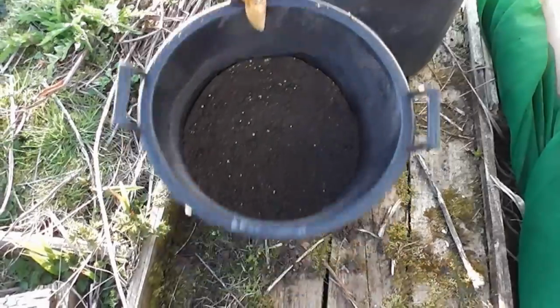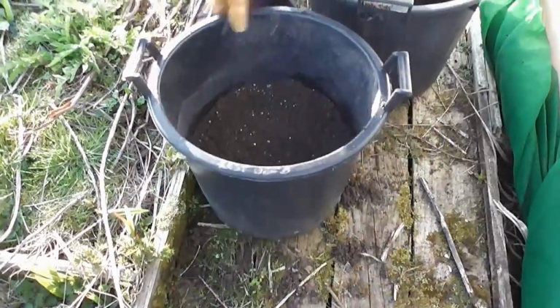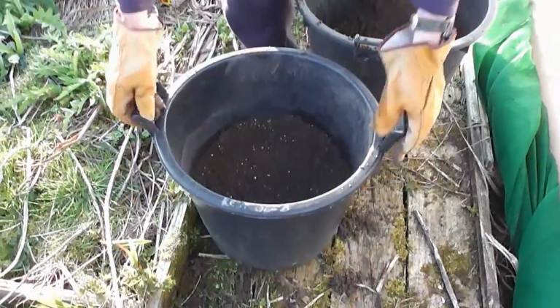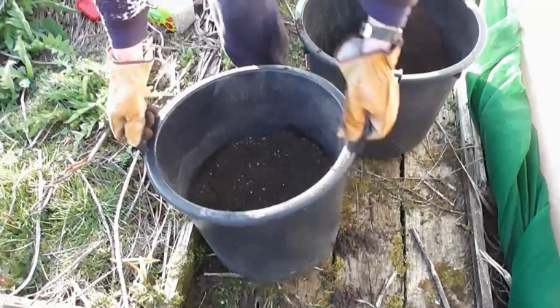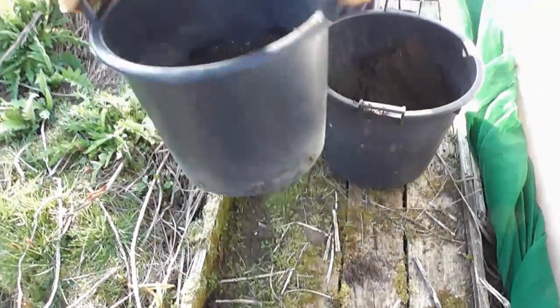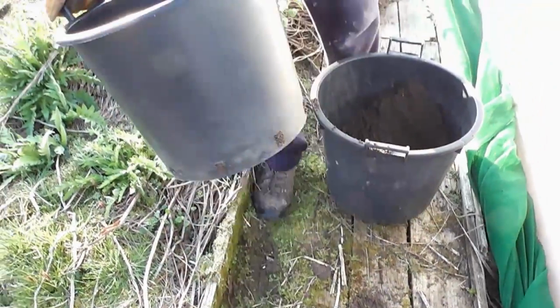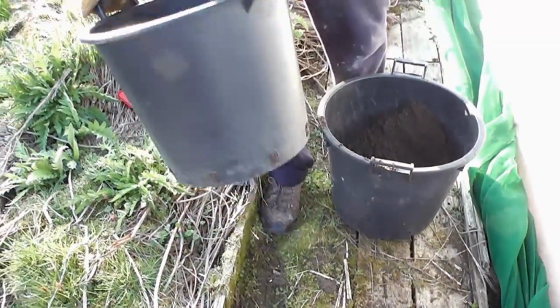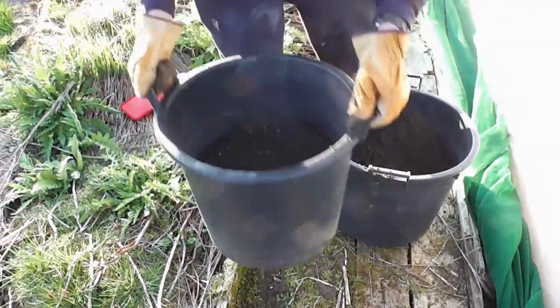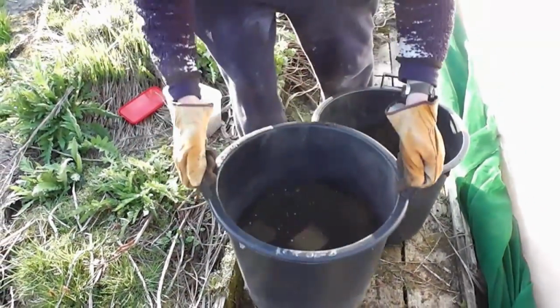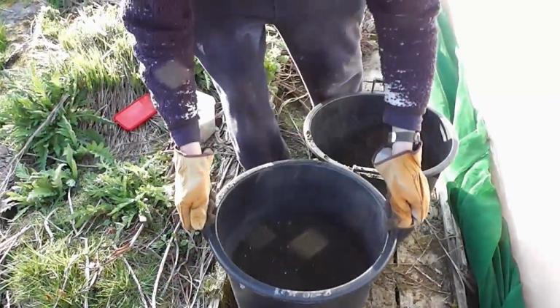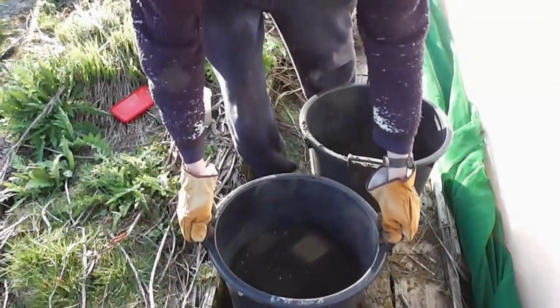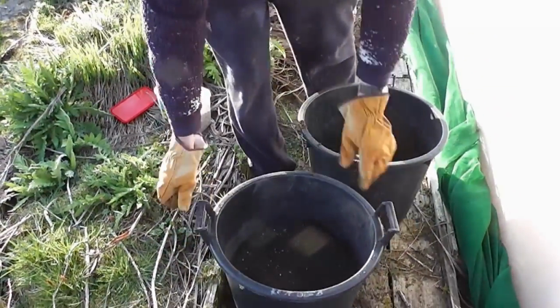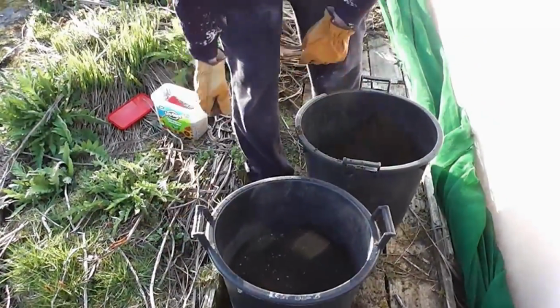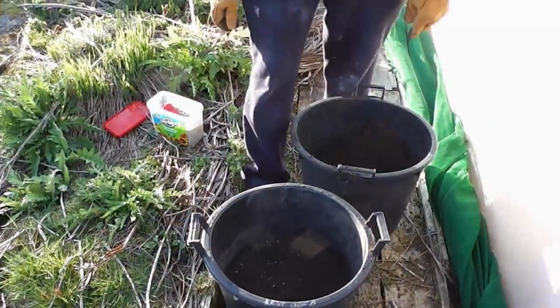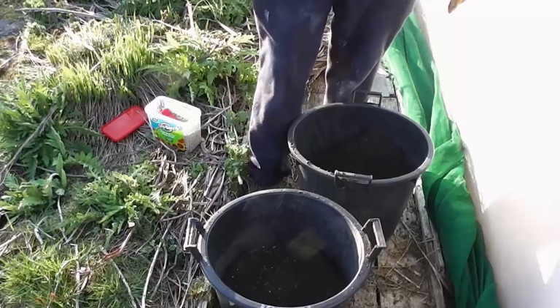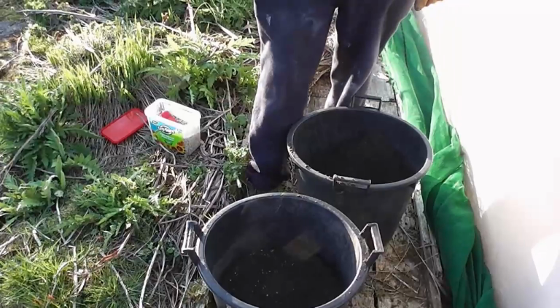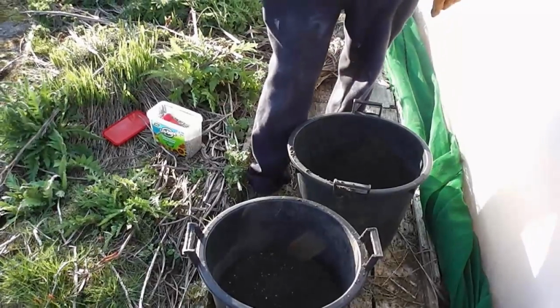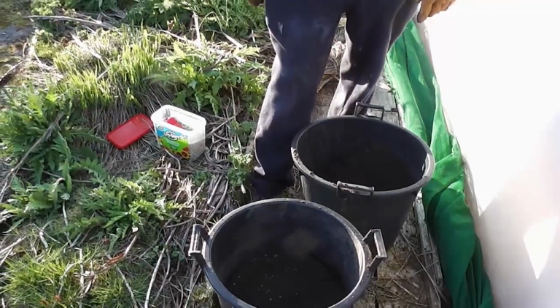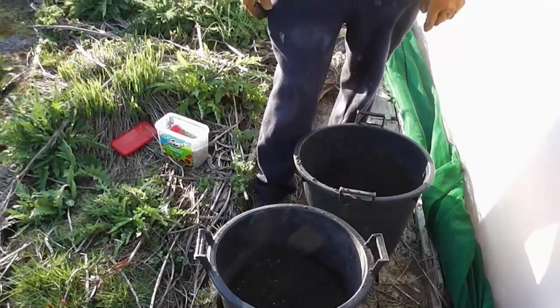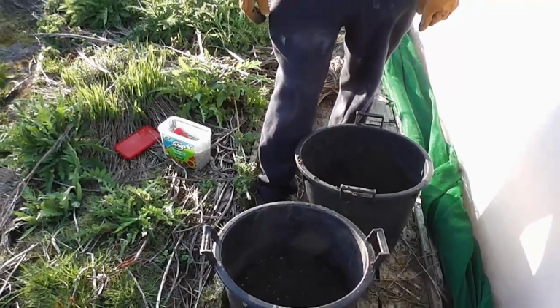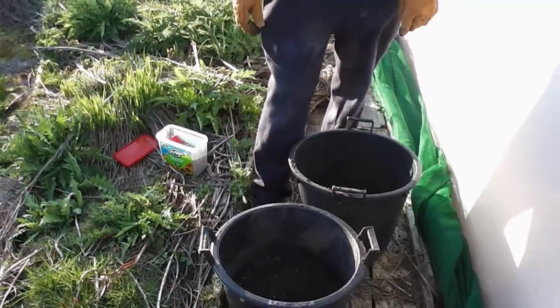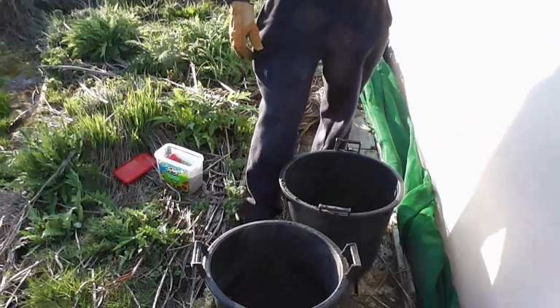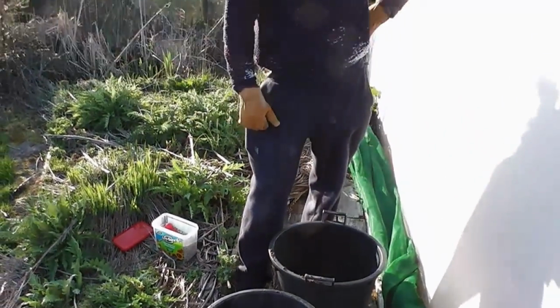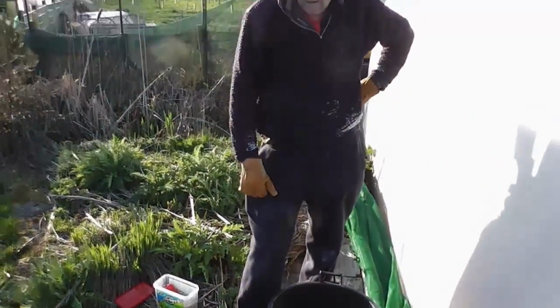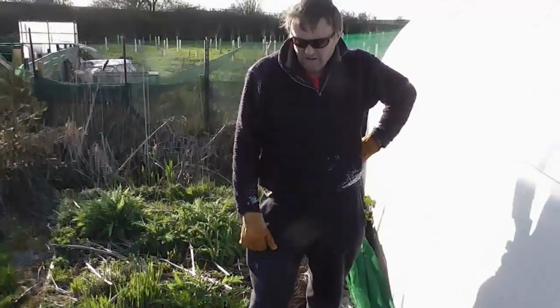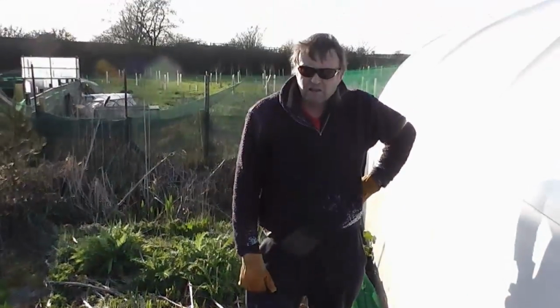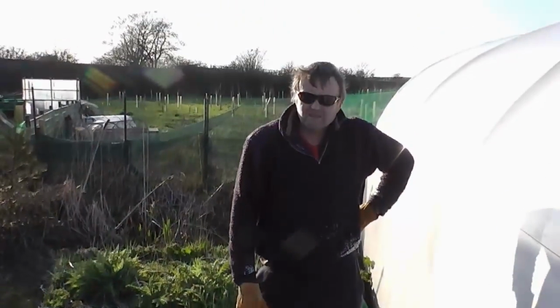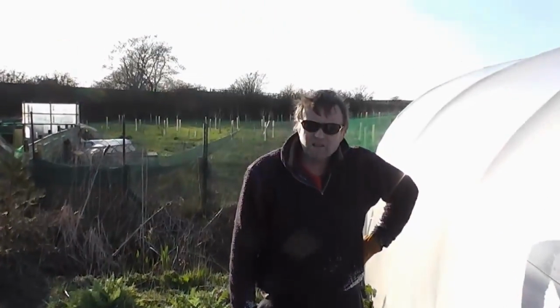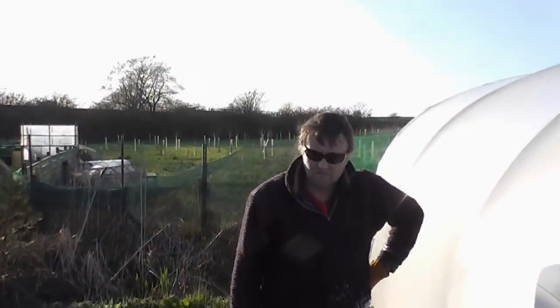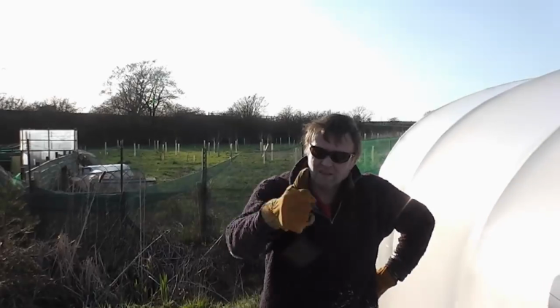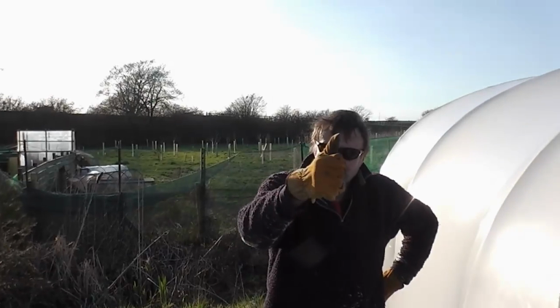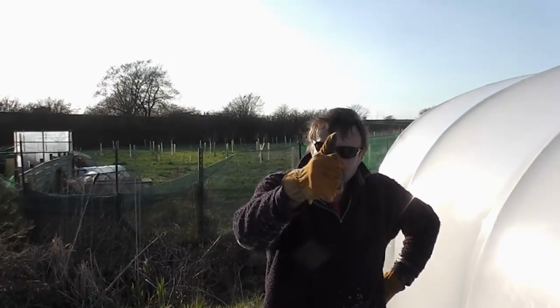I won't be putting these on any soil, so I'm not cheating — they'll just be sat on the wood or the flags like that. So that's about it folks, bit of a daft Friday night trial. See you later.